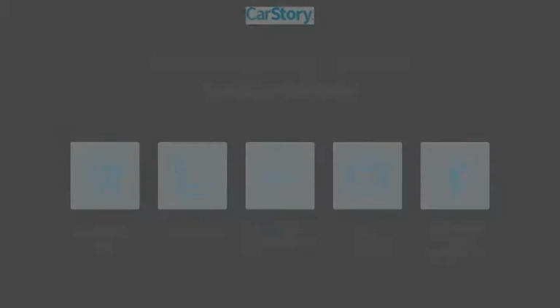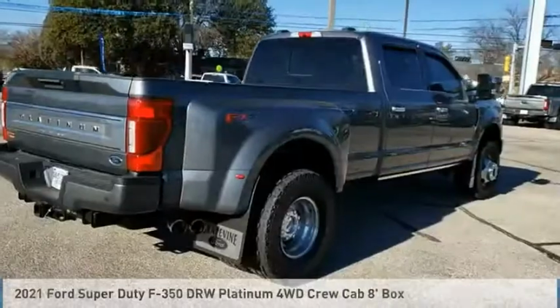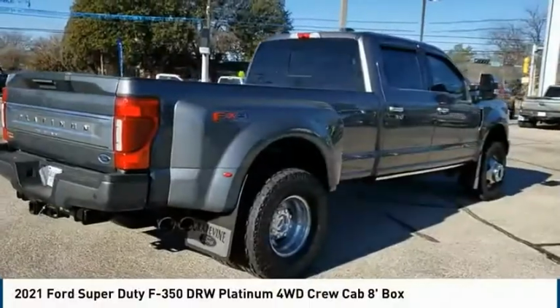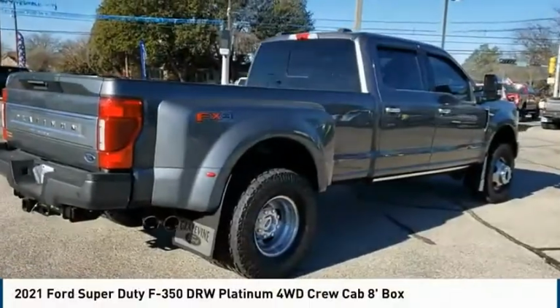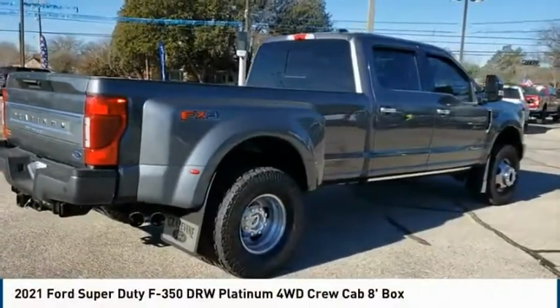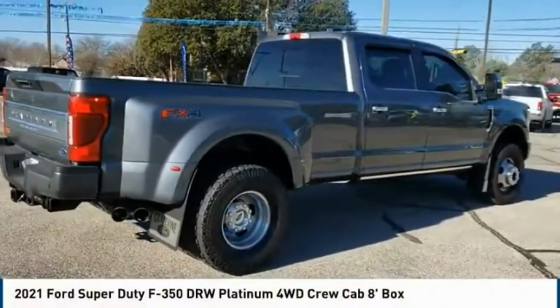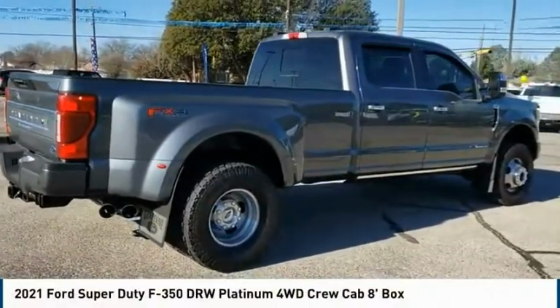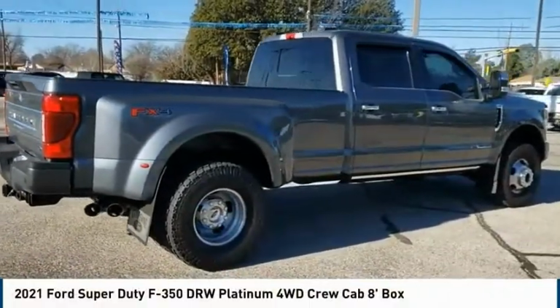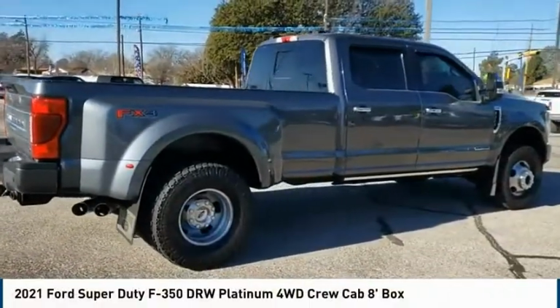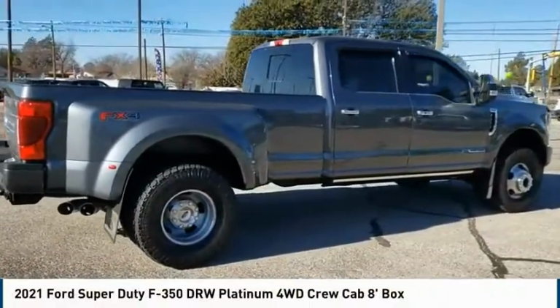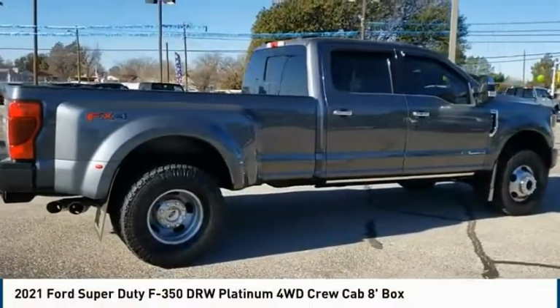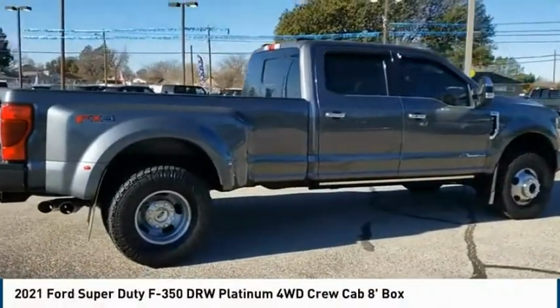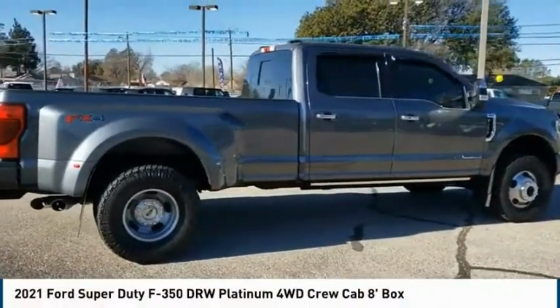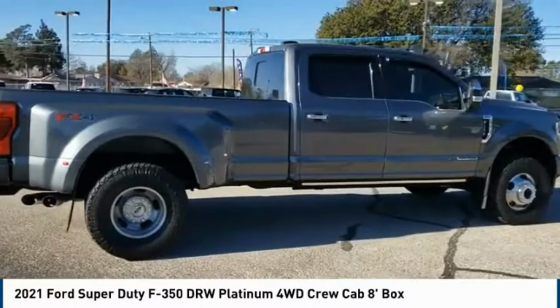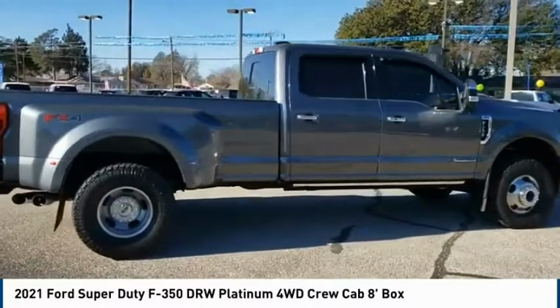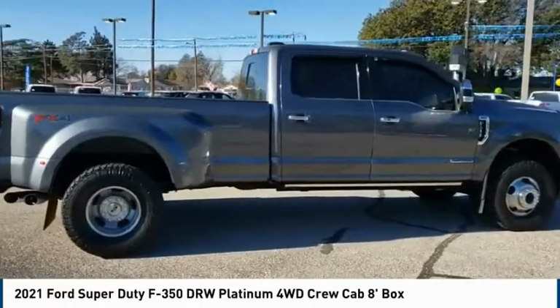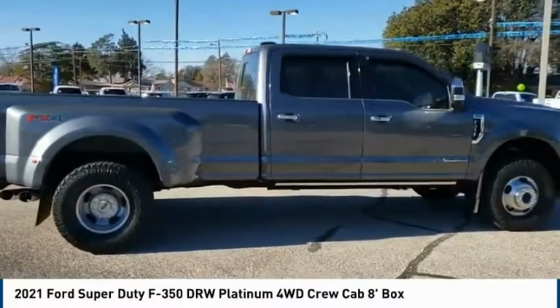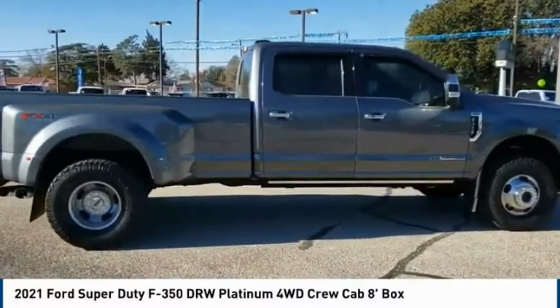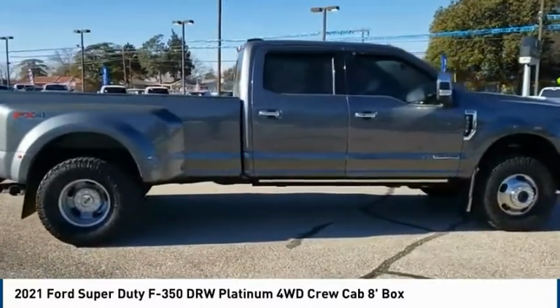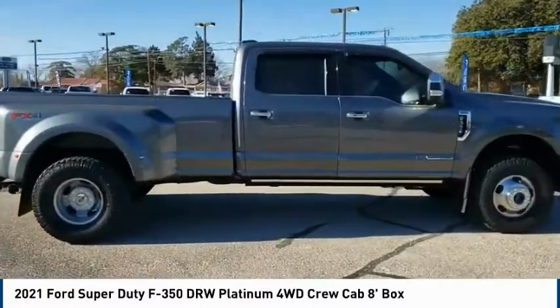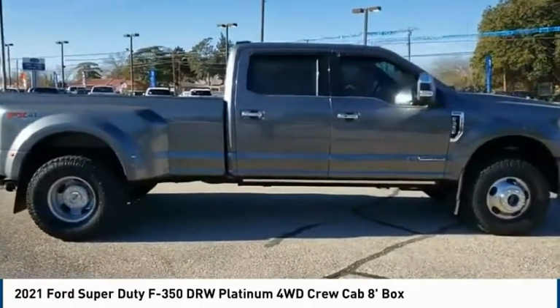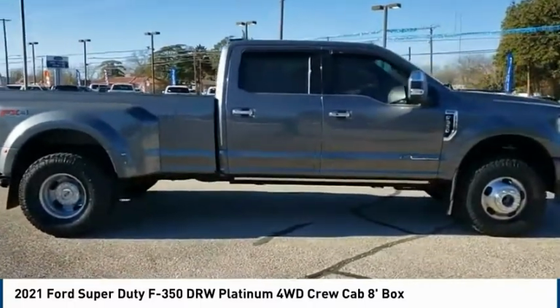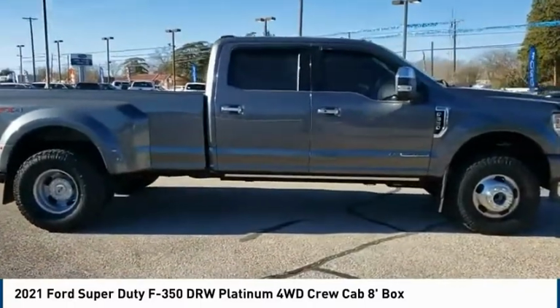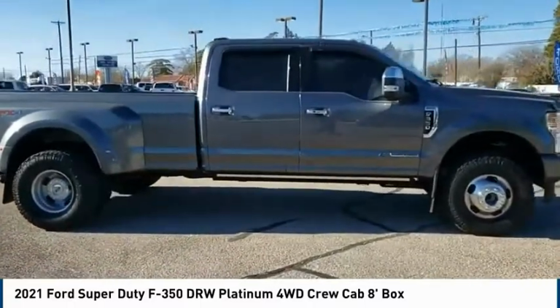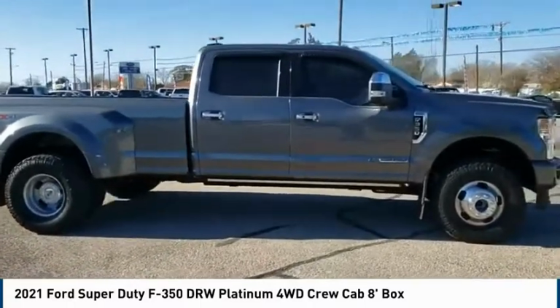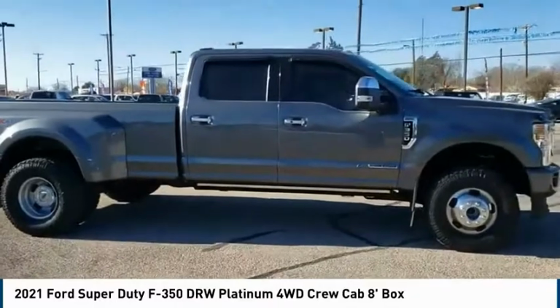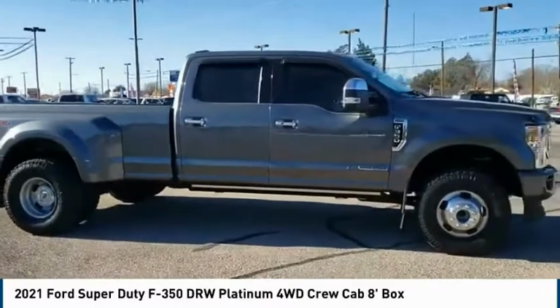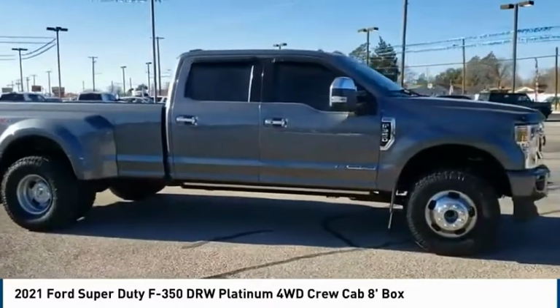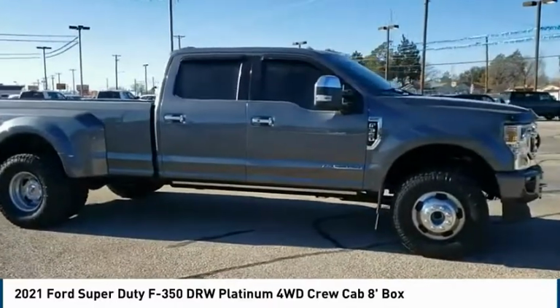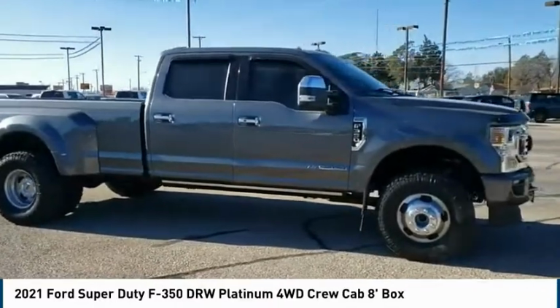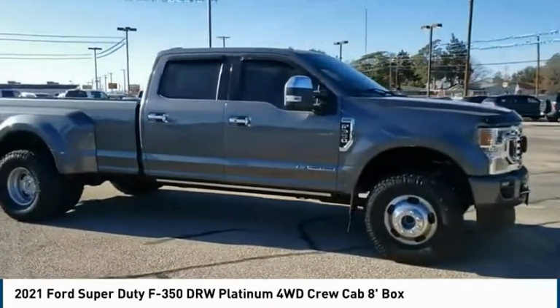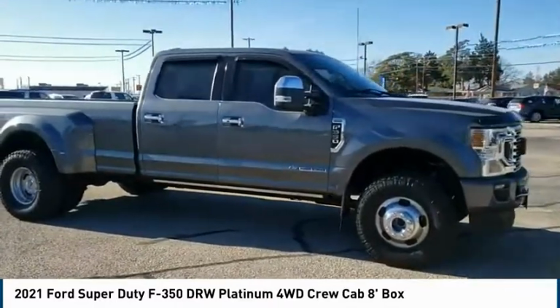We are pleased to show you the 2021 Ford F-350 Super Duty. Head-to-head fuel efficiency, head-to-head towing, head-to-head torque — Ford F-350 Super Duty.